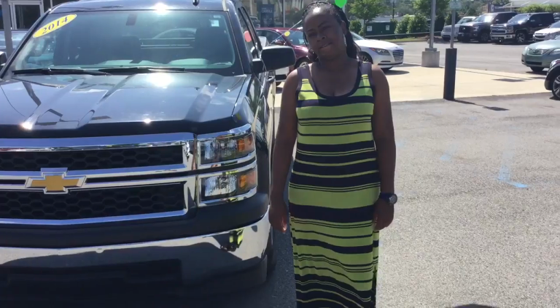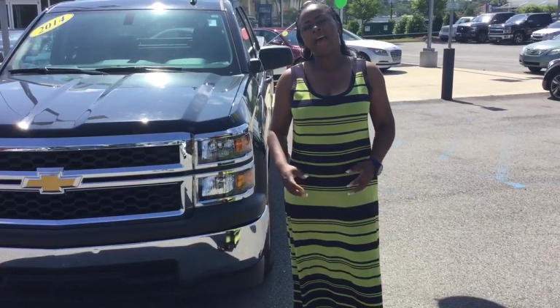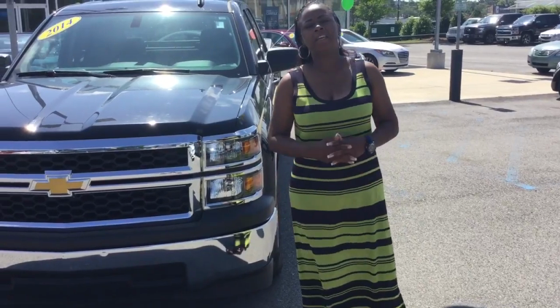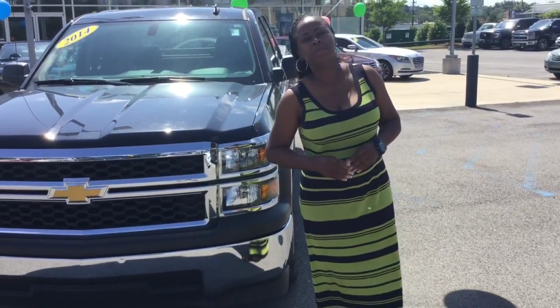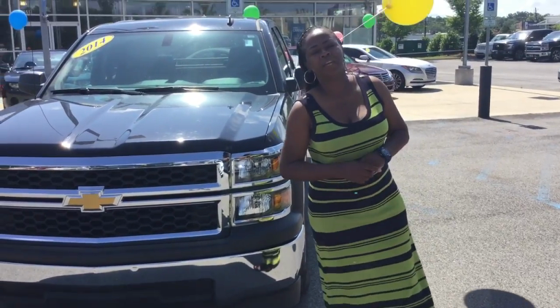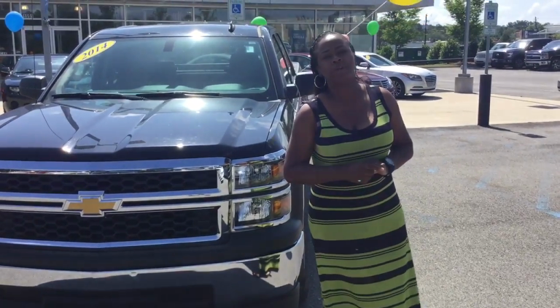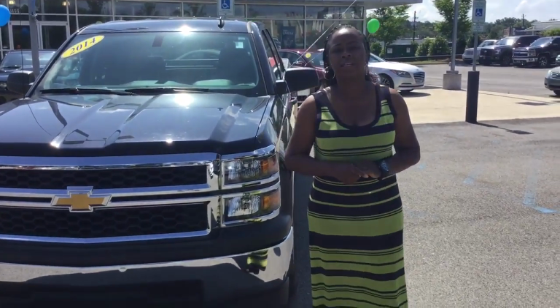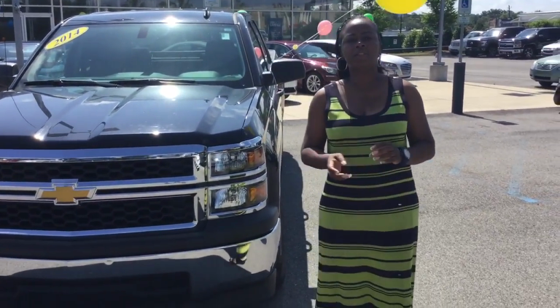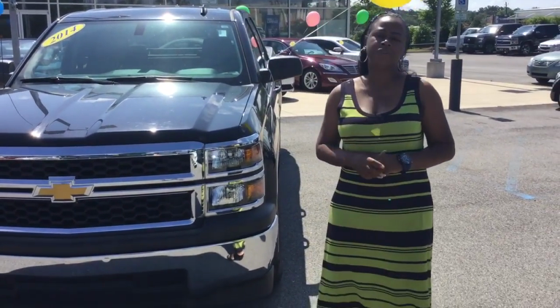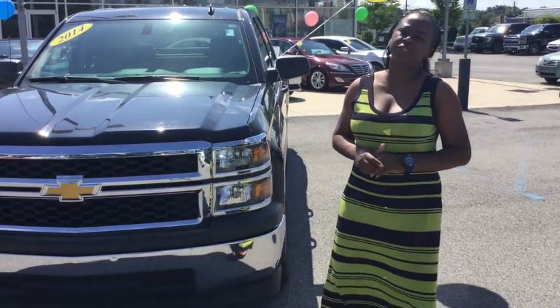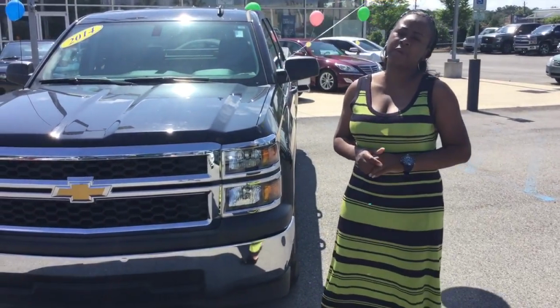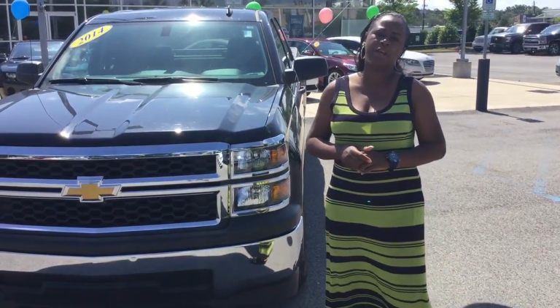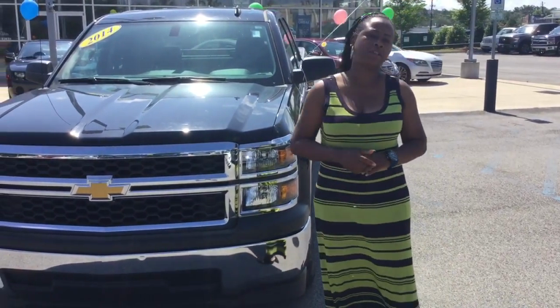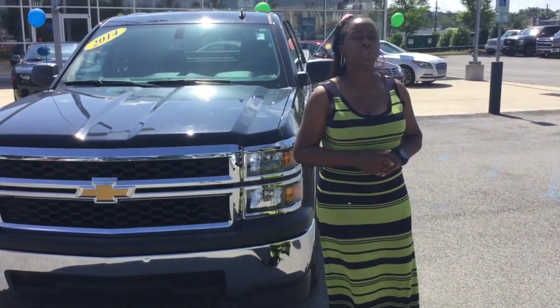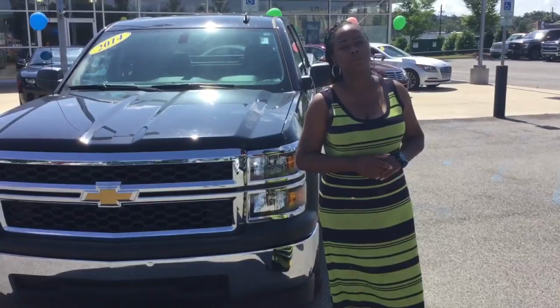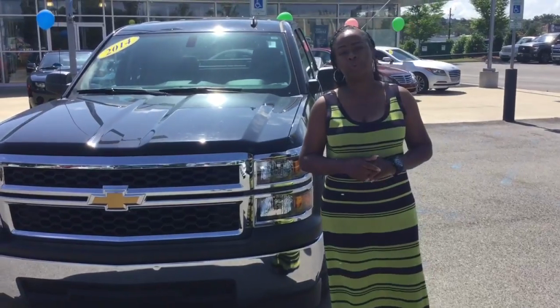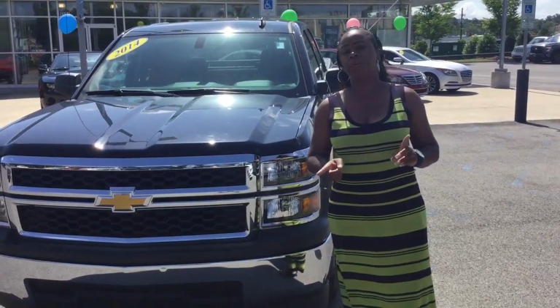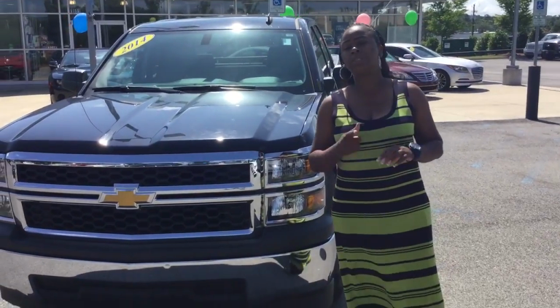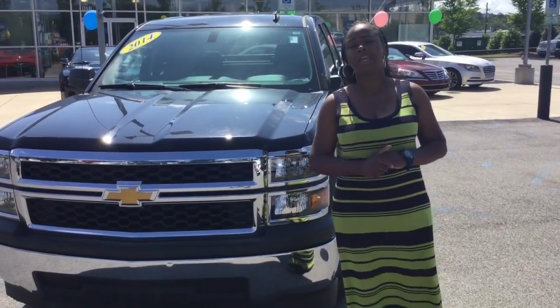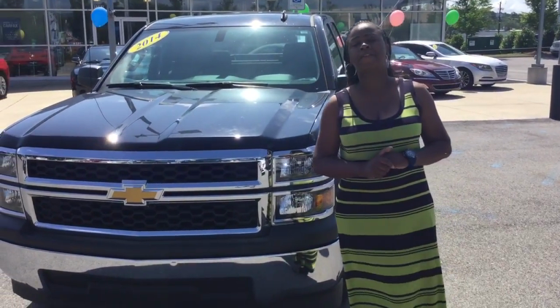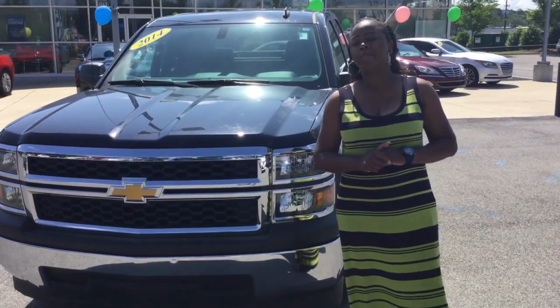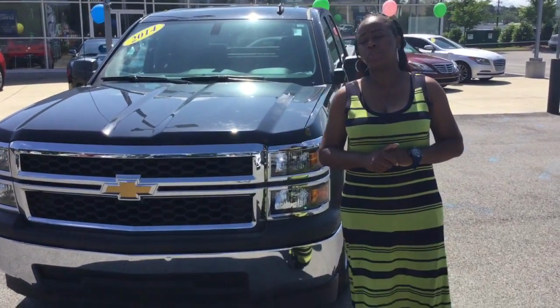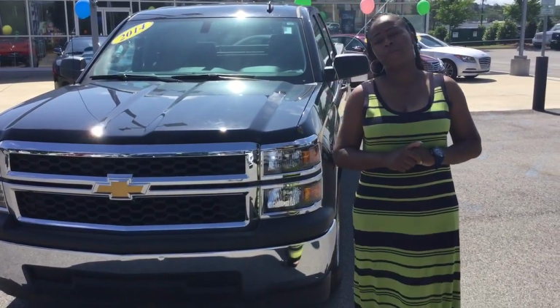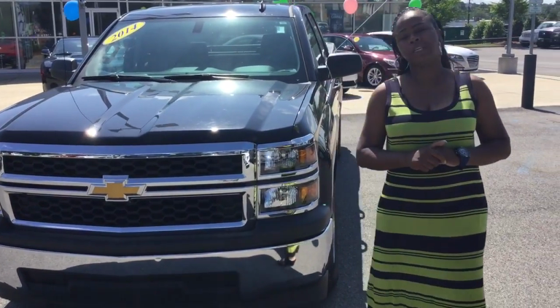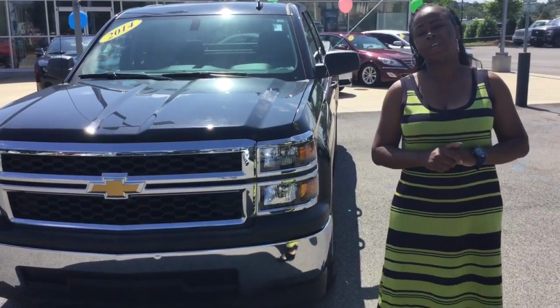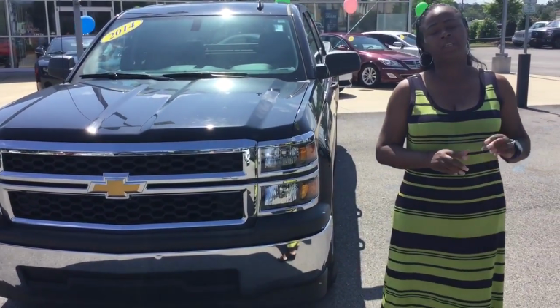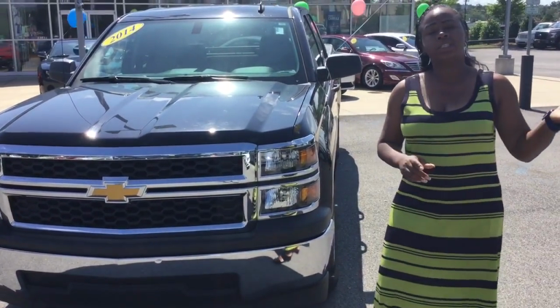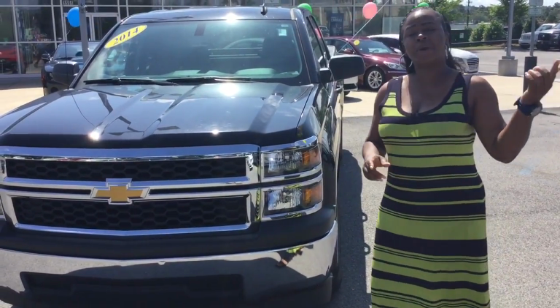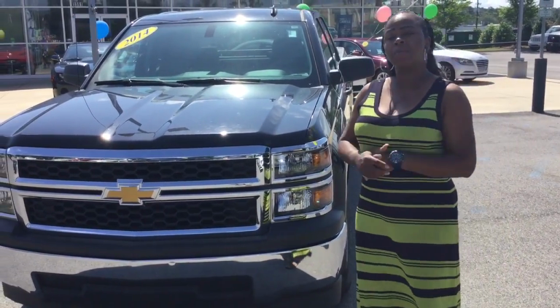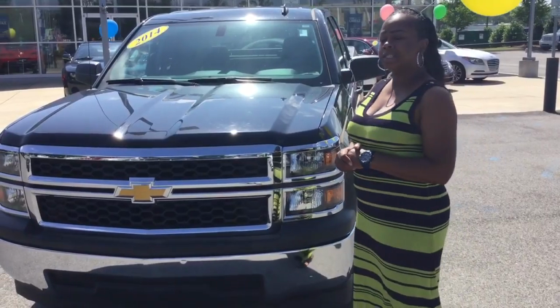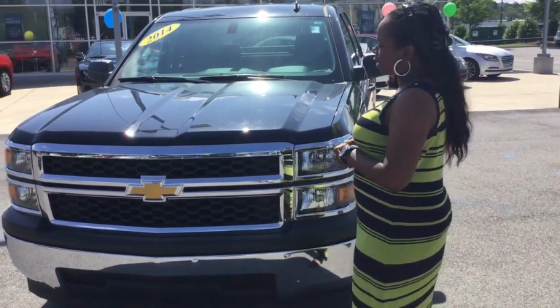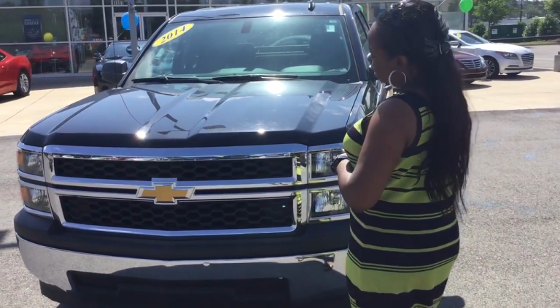Hi Gil, my name is Sharia Tamron Hyundai. Thank you so much for your interest in our pre-owned vehicles. You chose the wonderful, well-taken-care-of black 2014 Chevy Silverado. Come on in, let's take a closer look.